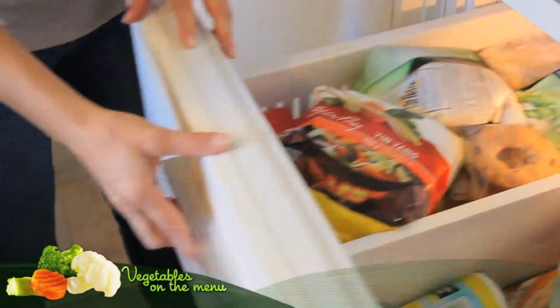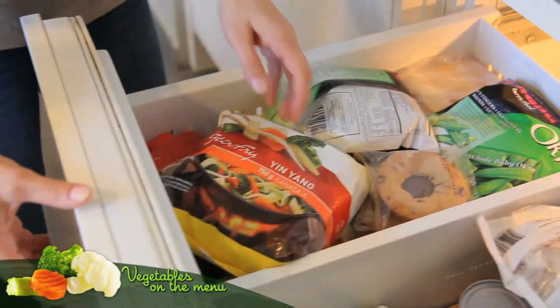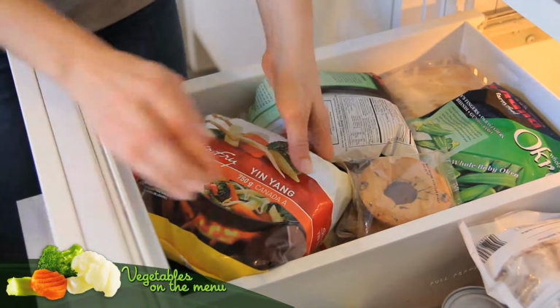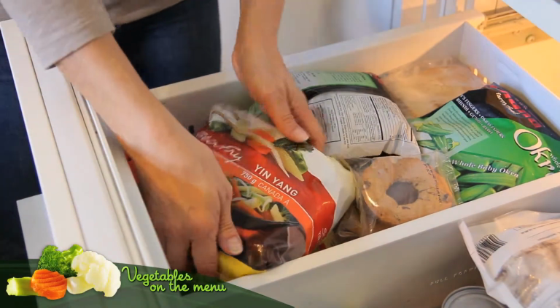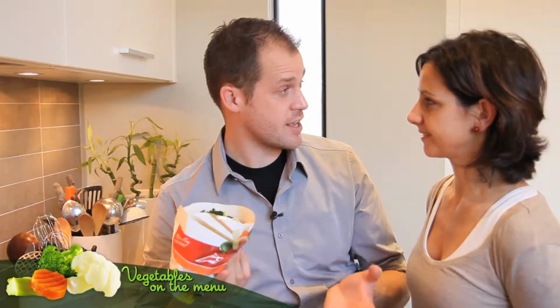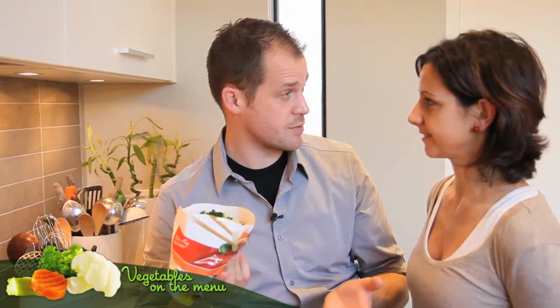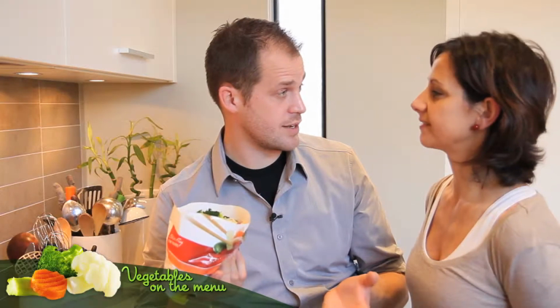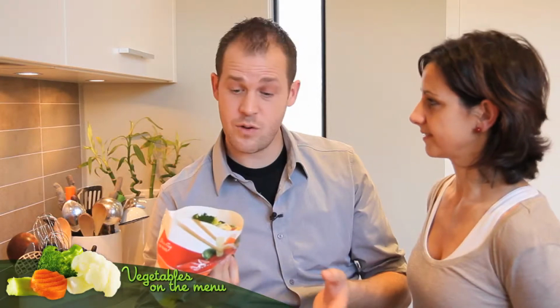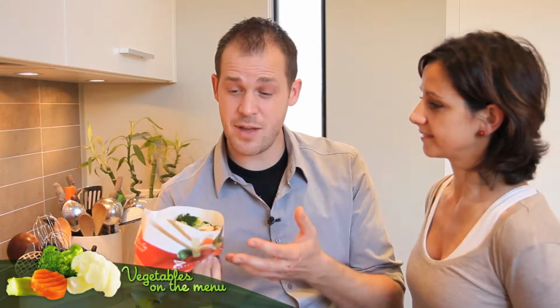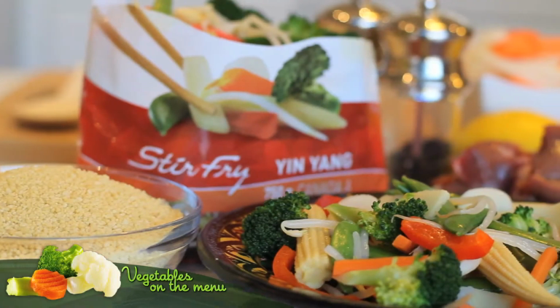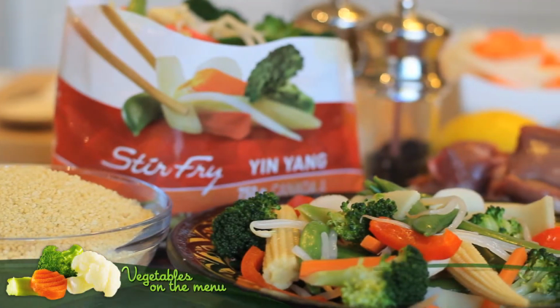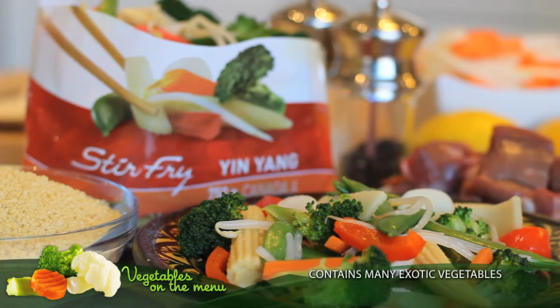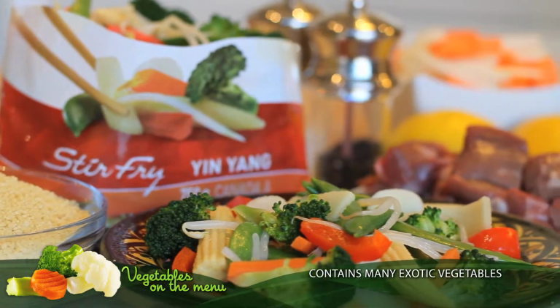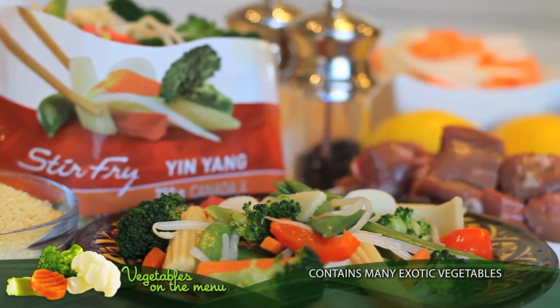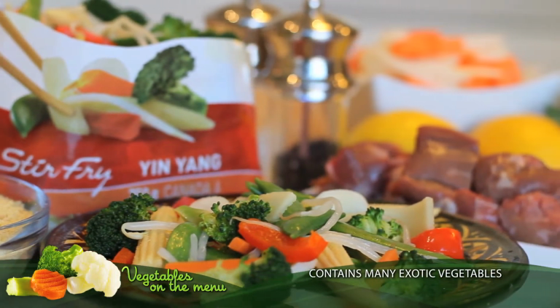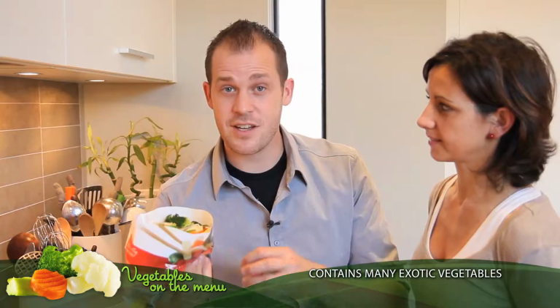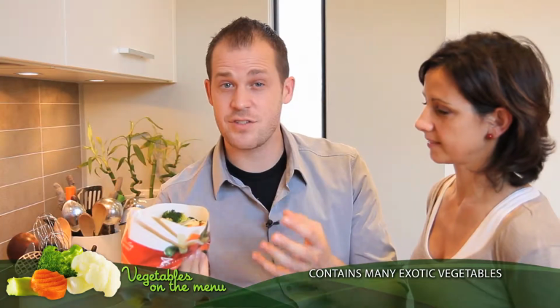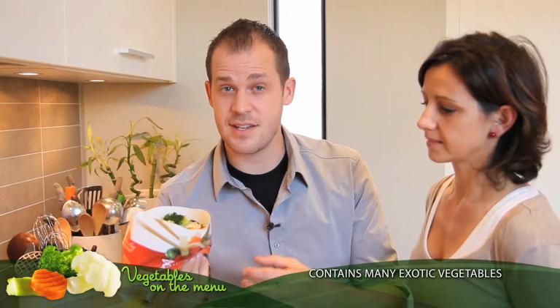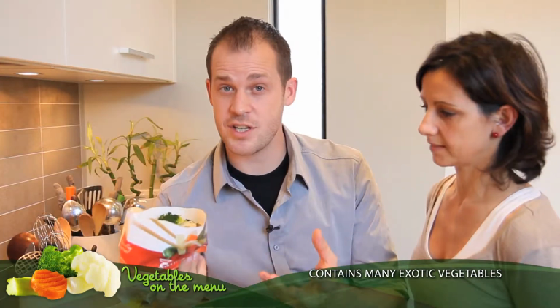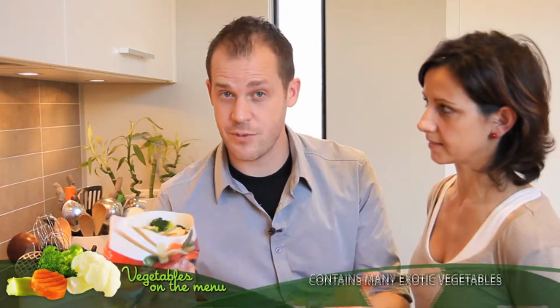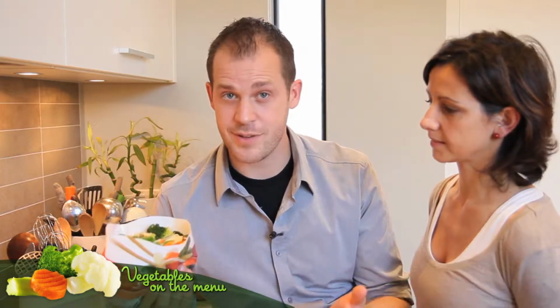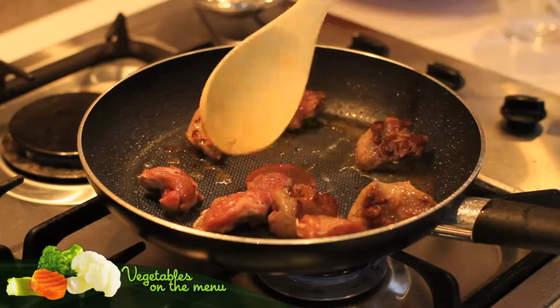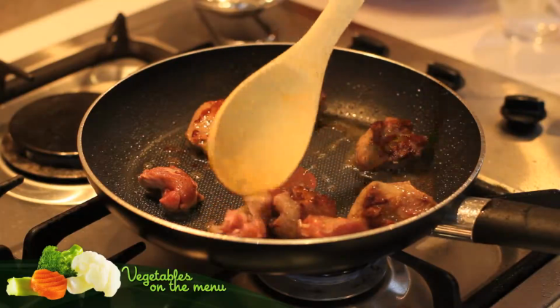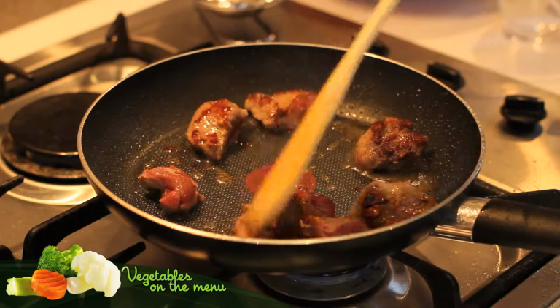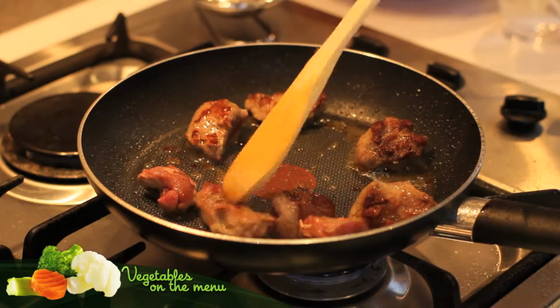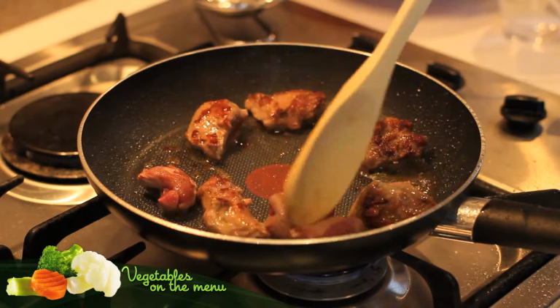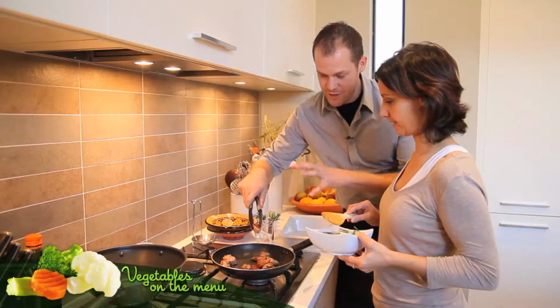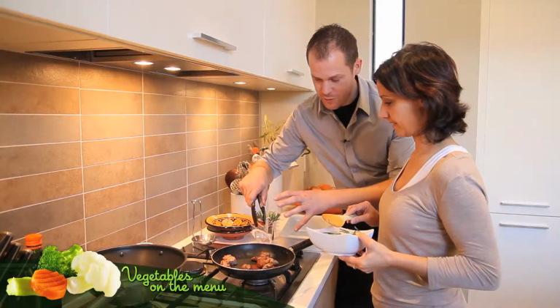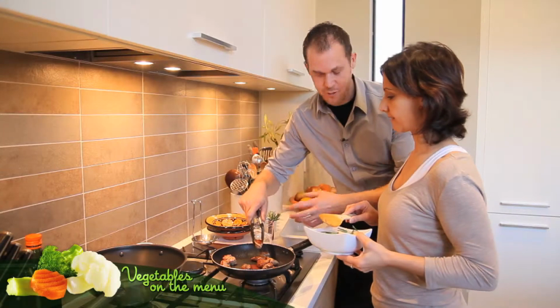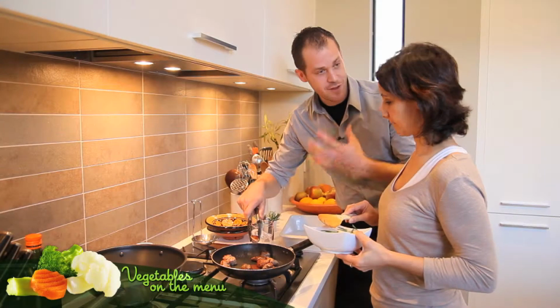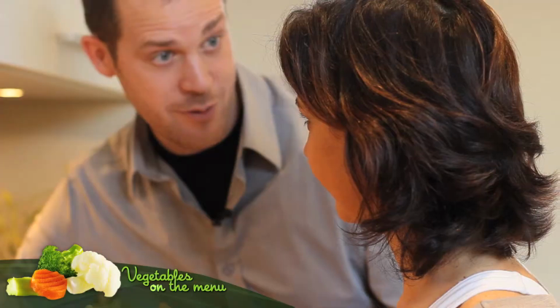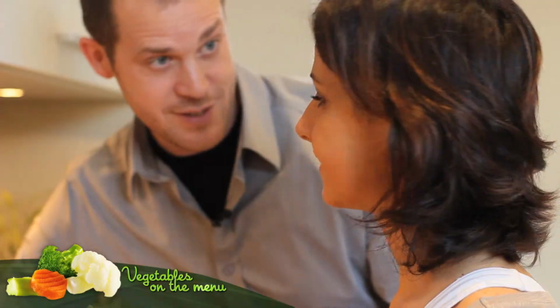The yin-yang mix has a lot of exotic vegetables inside. We have baby corn, water chestnut, and bean sprouts. It gives a lot of juiciness and crunchiness to our recipe. We have to sear the lamb — it's really important to have a nice coloration that will give a lot of flavor to our recipe.